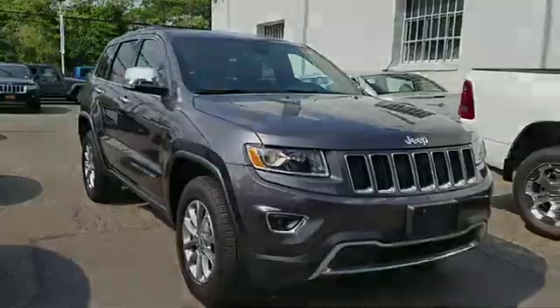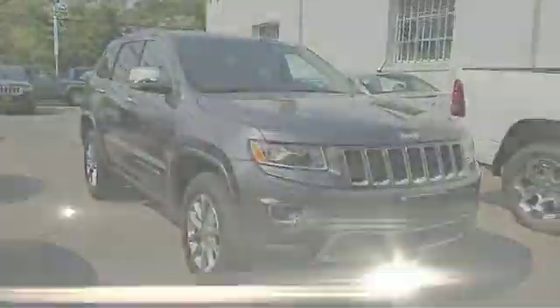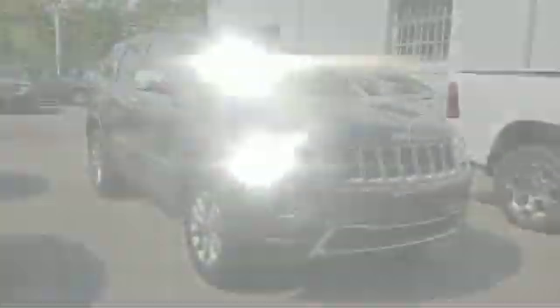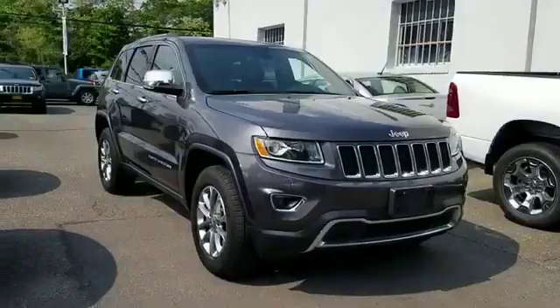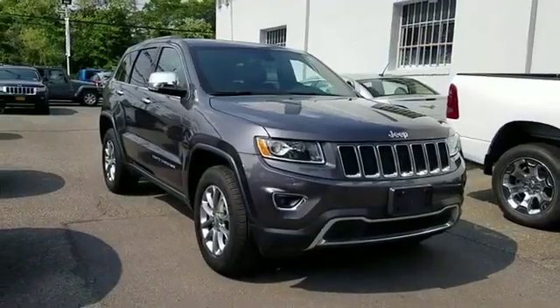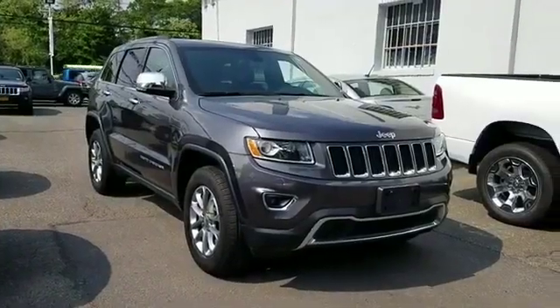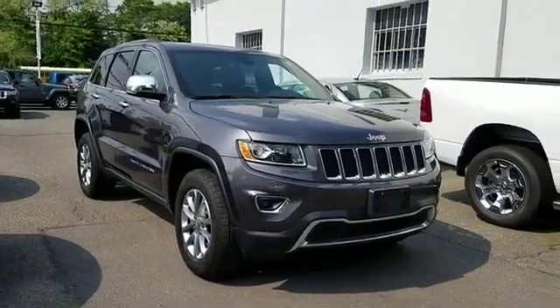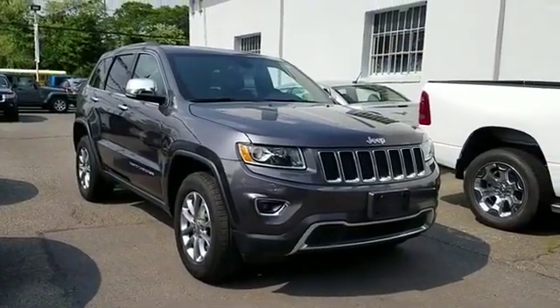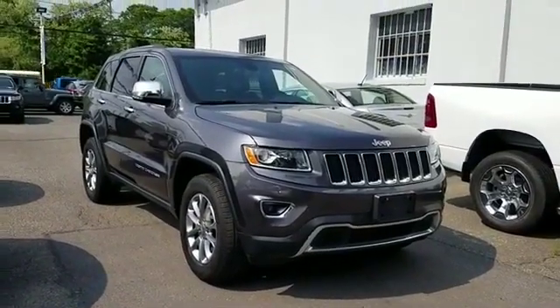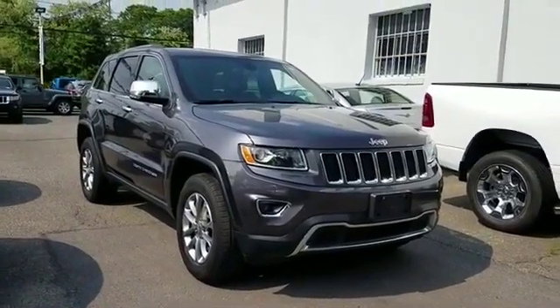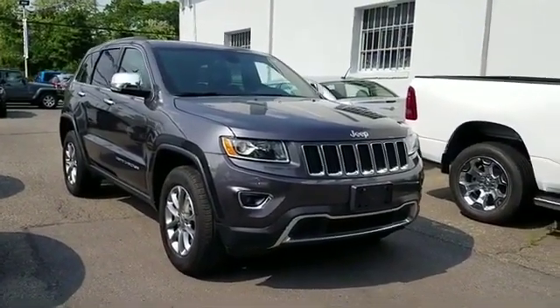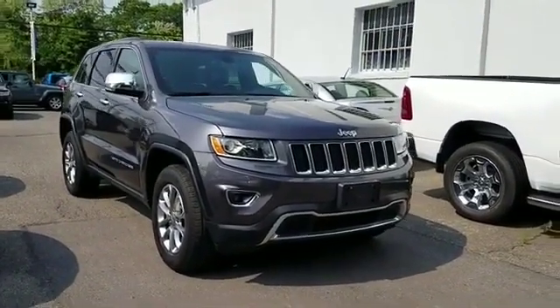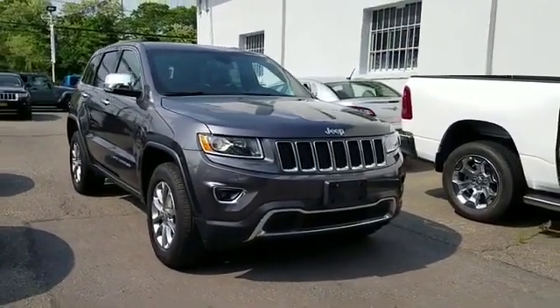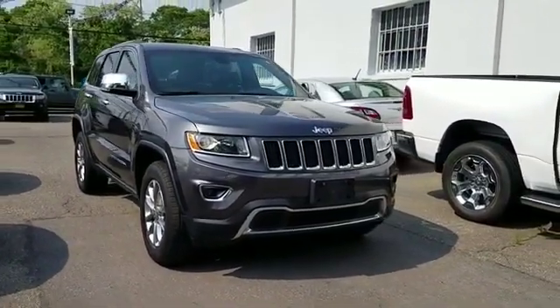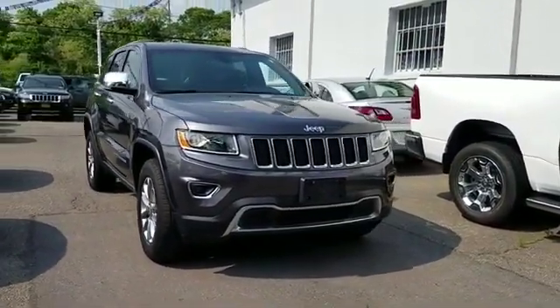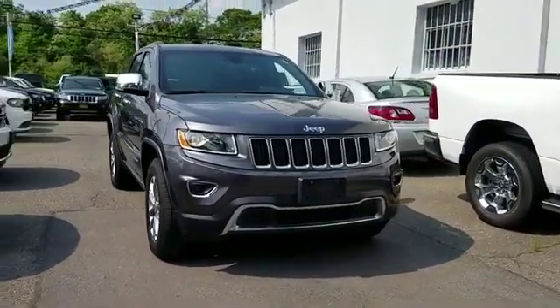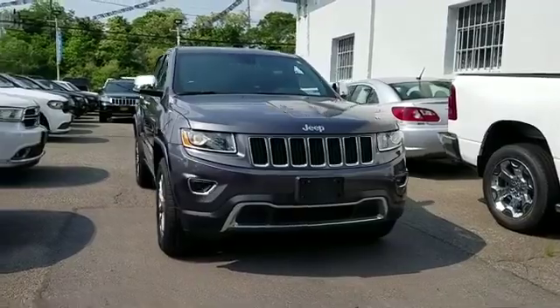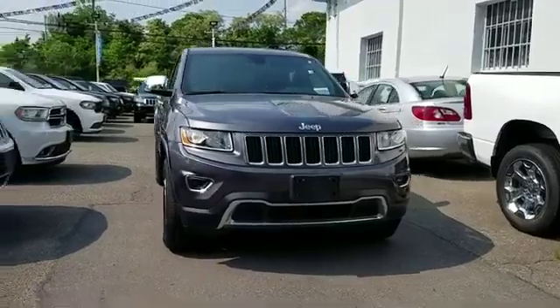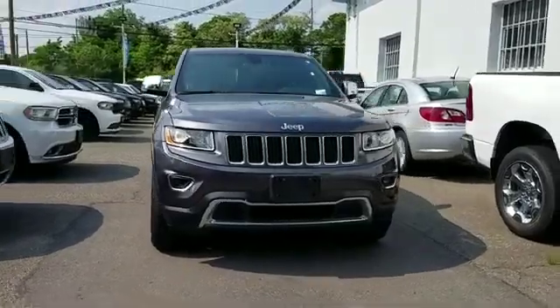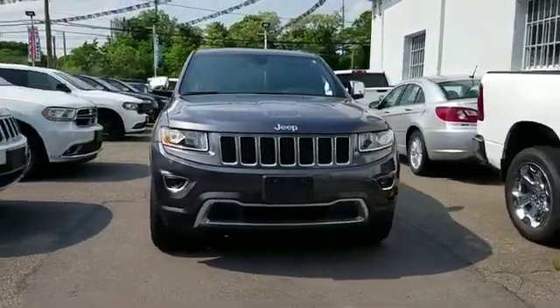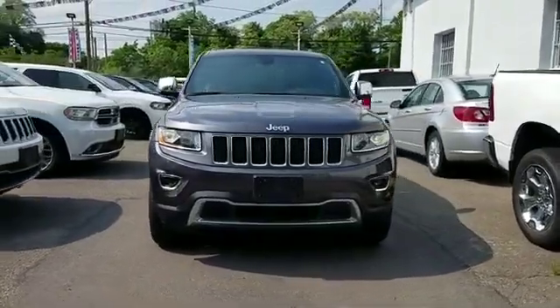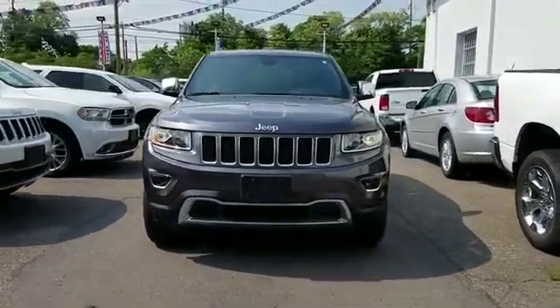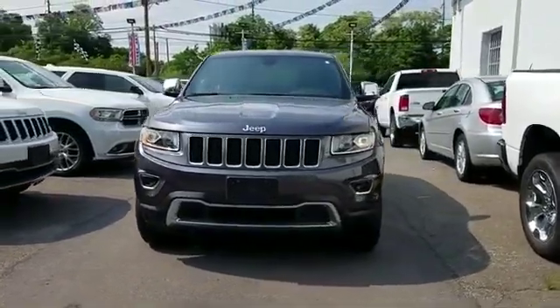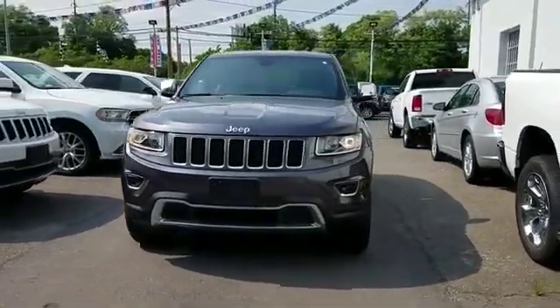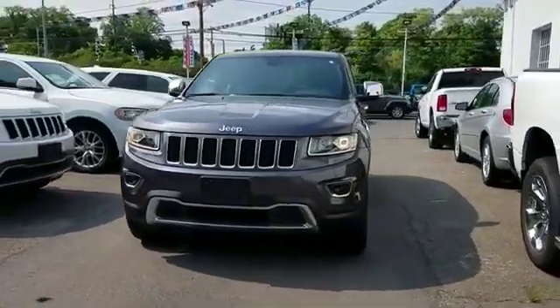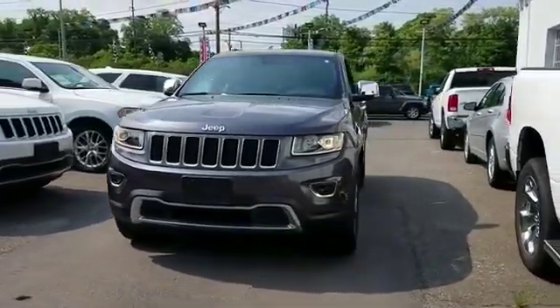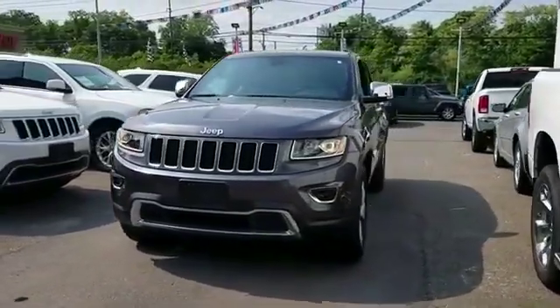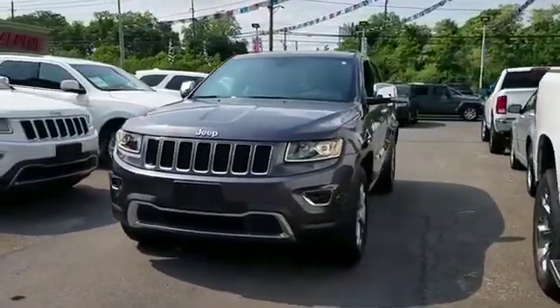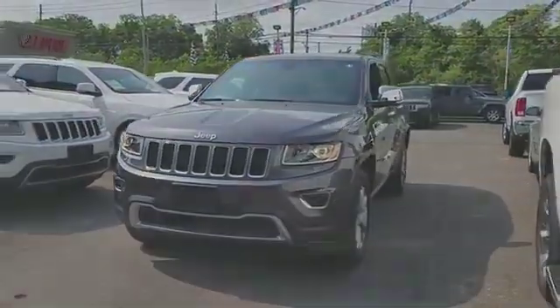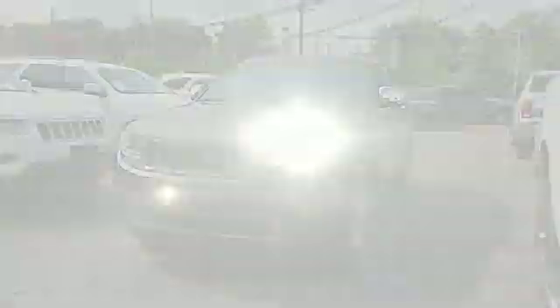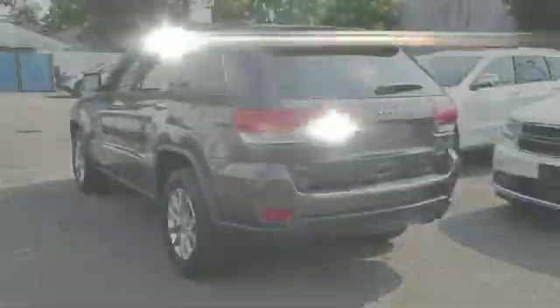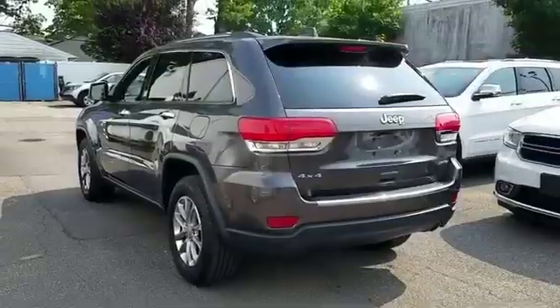2016 Jeep Grand Cherokee with less than 15,000 miles on the odometer. This SUV offers space as well as power and performance.